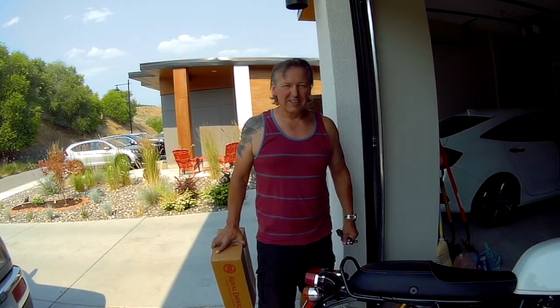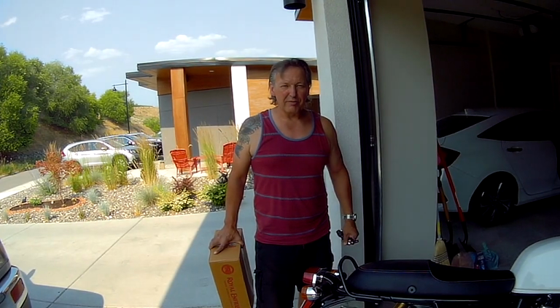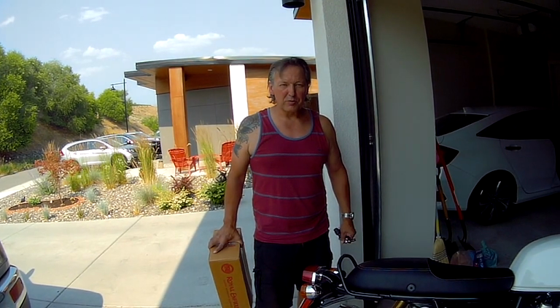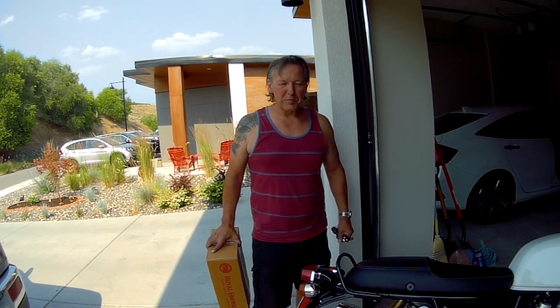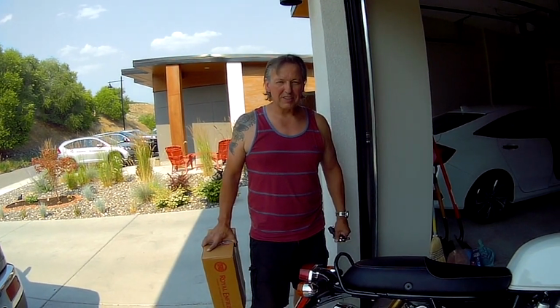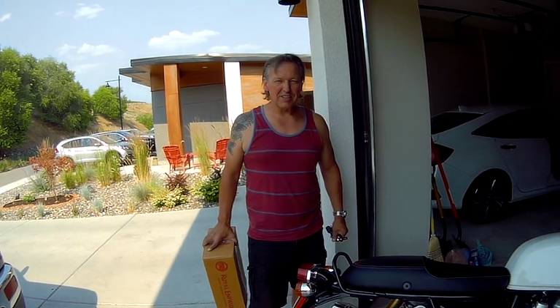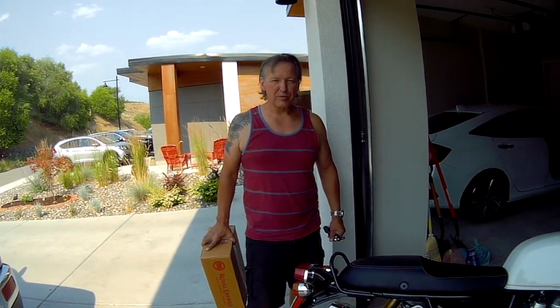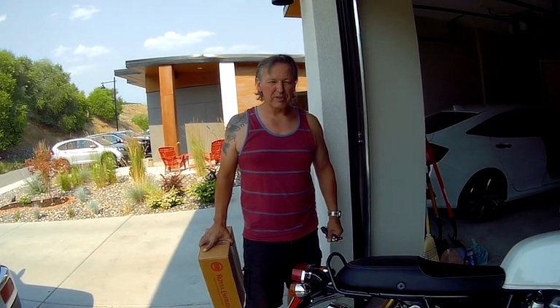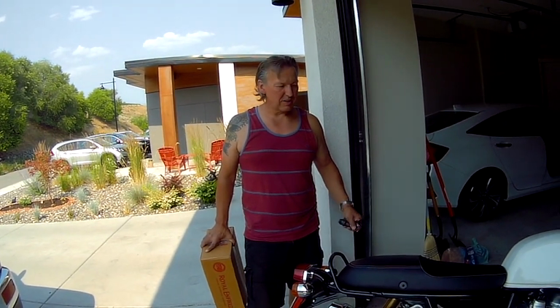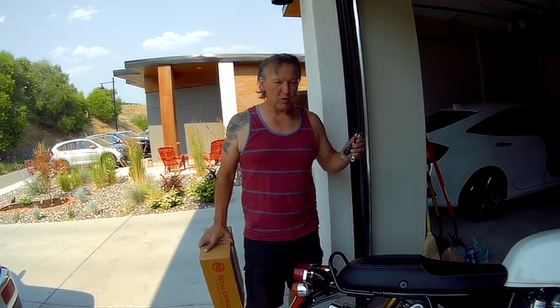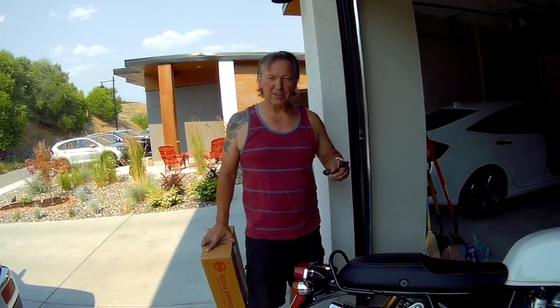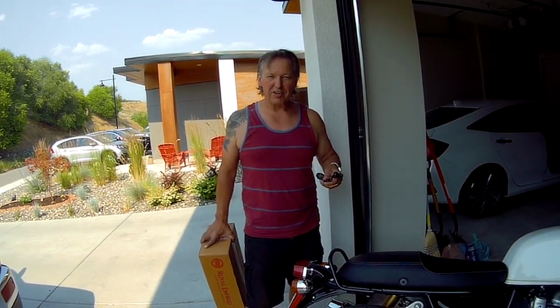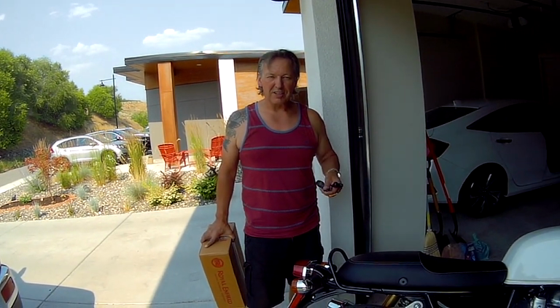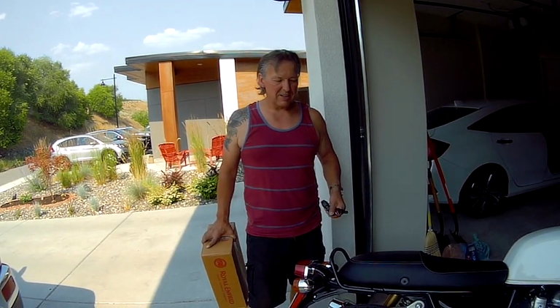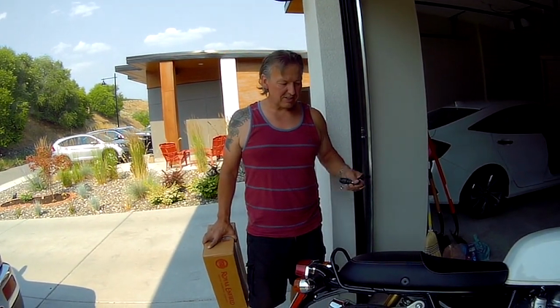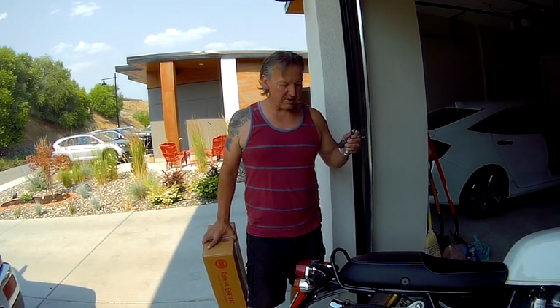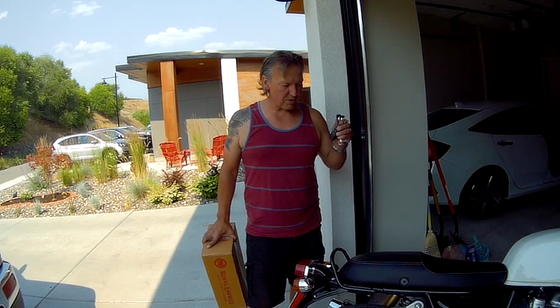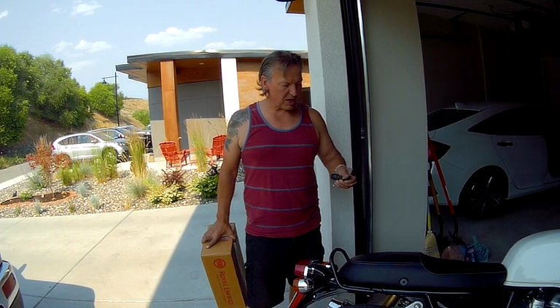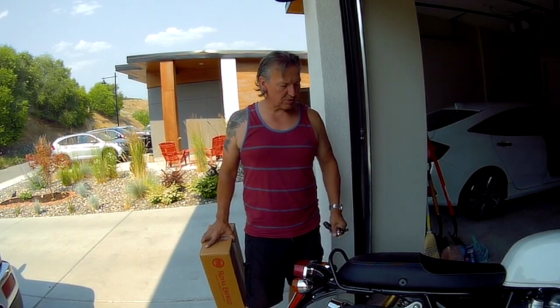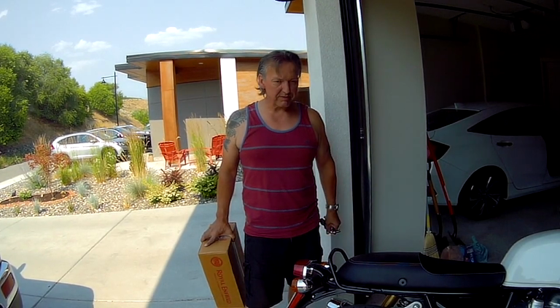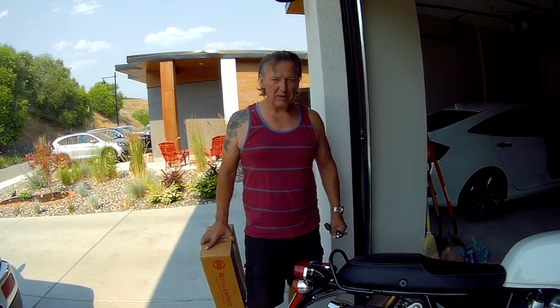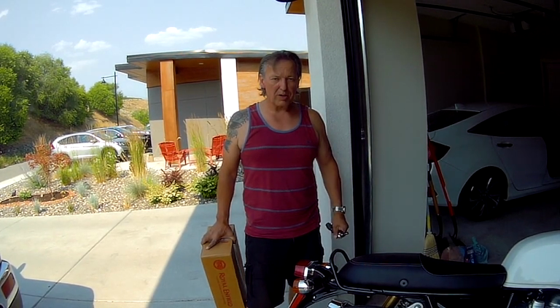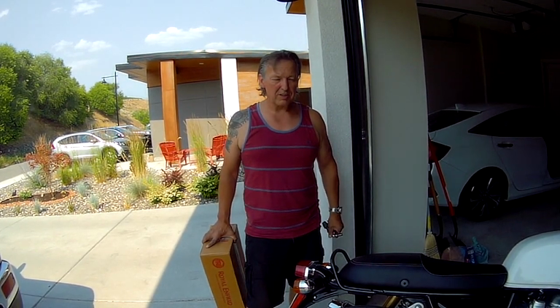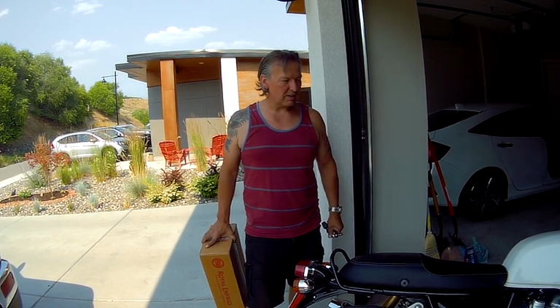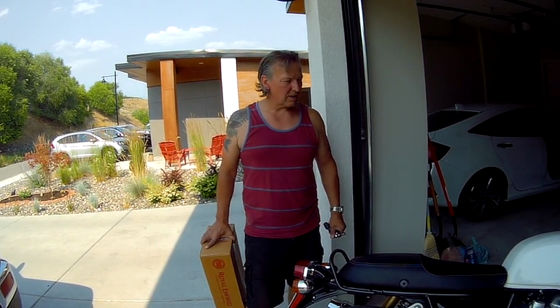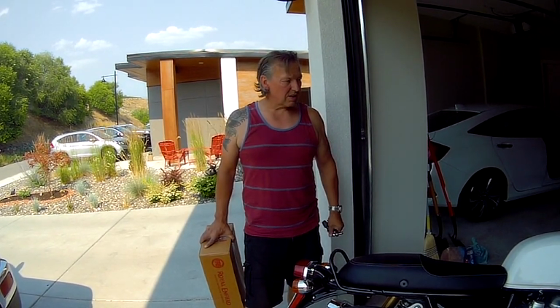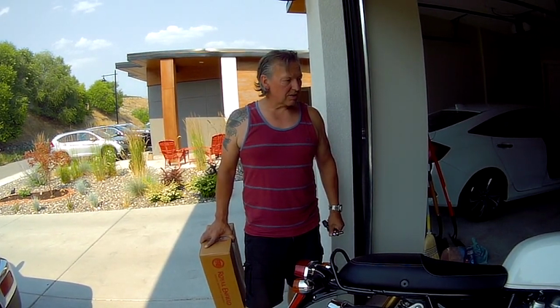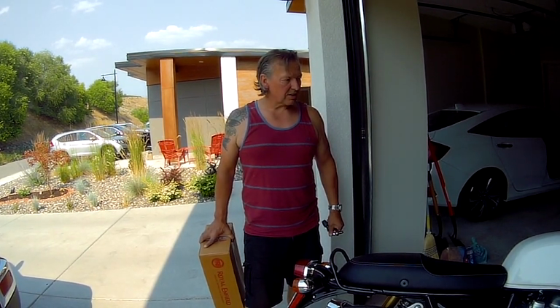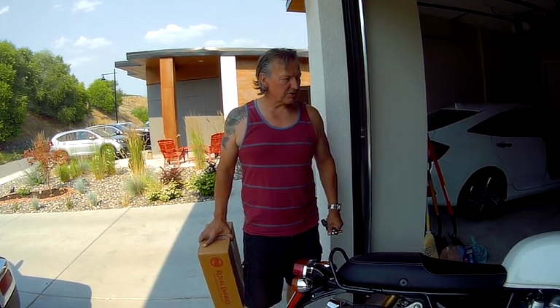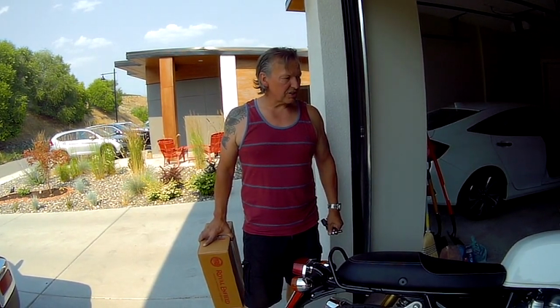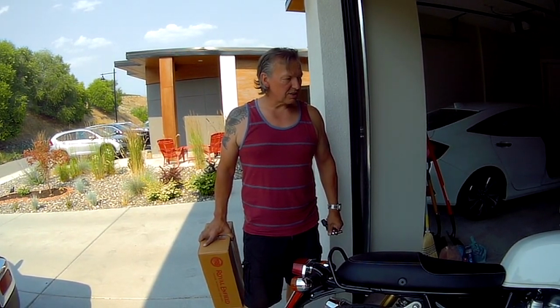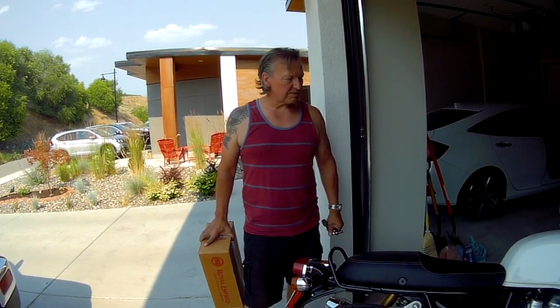Hey everyone, welcome back to Lost Together Forever Motorcycle Diaries. This is our third episode of modding the Continental GT 650.